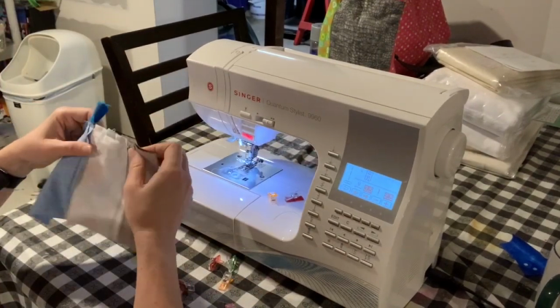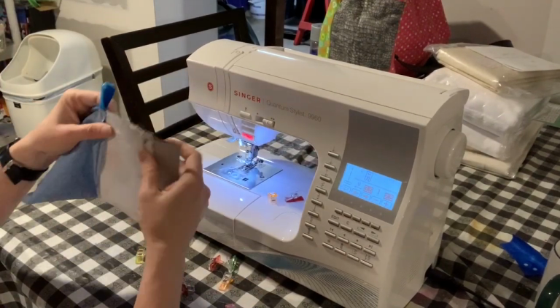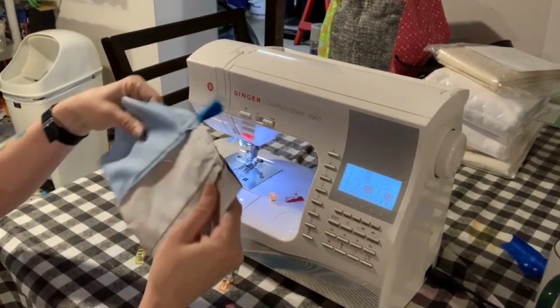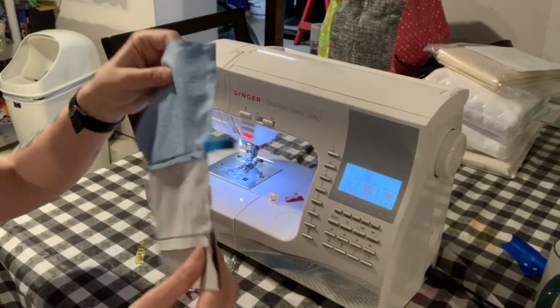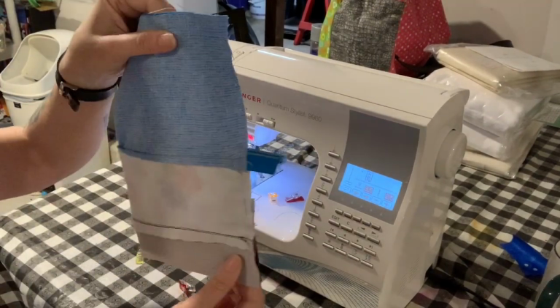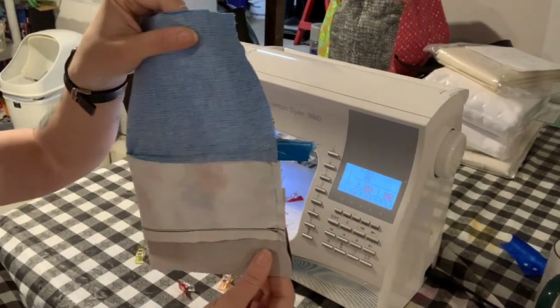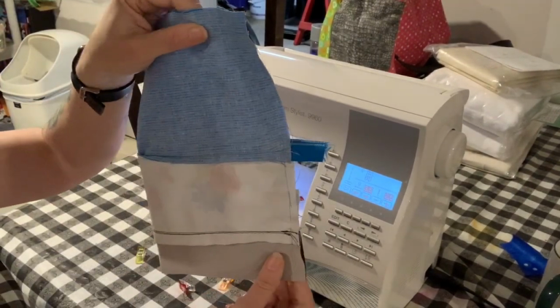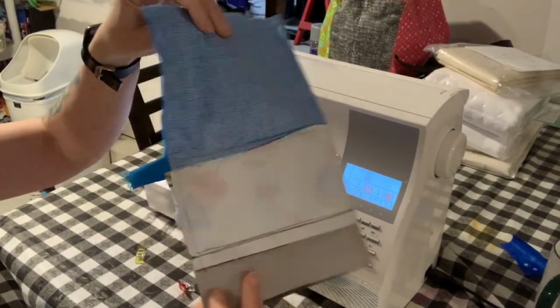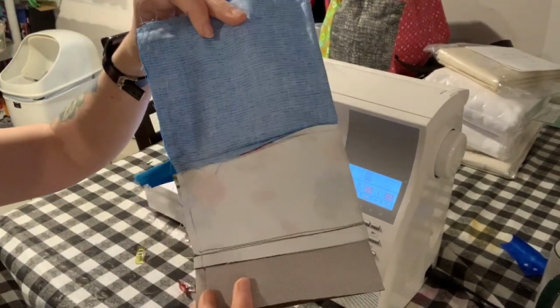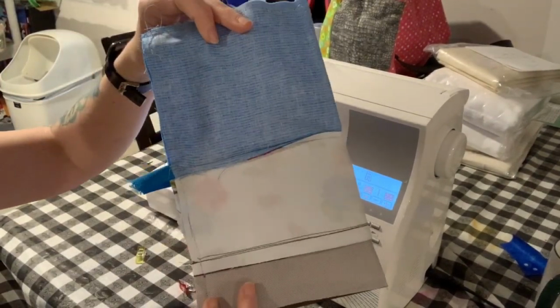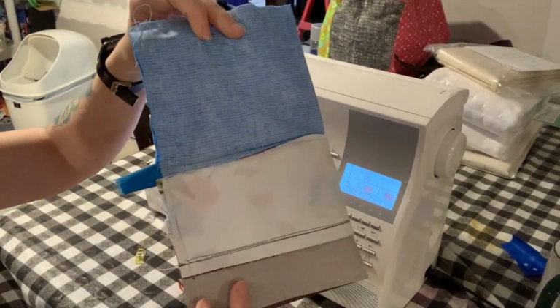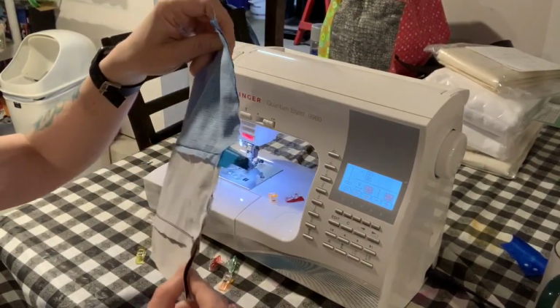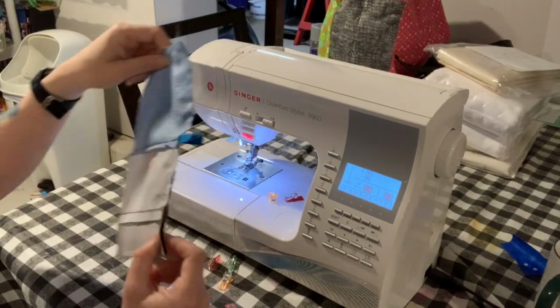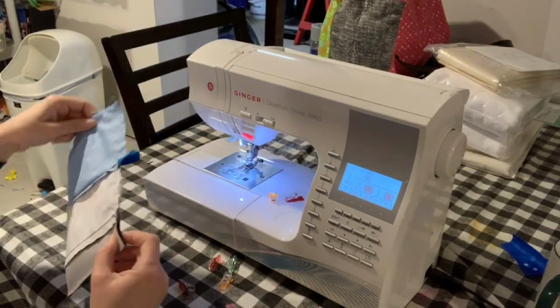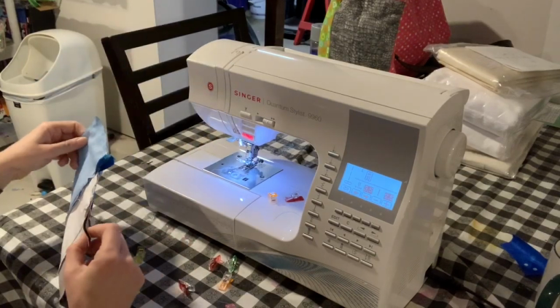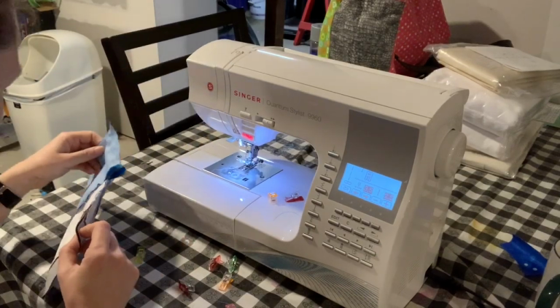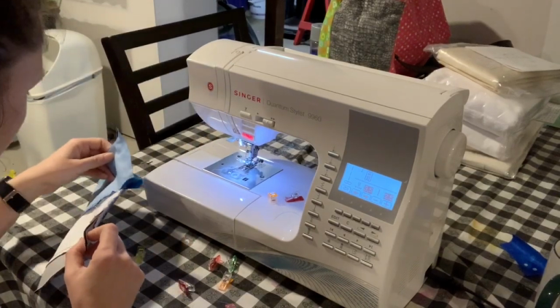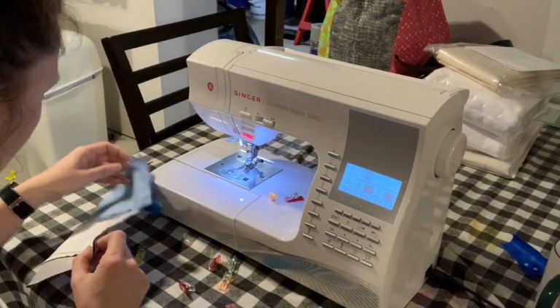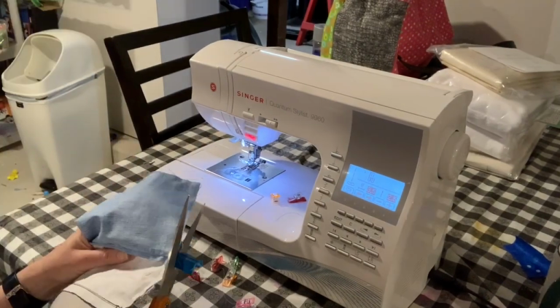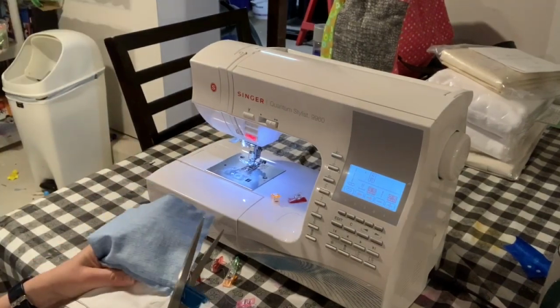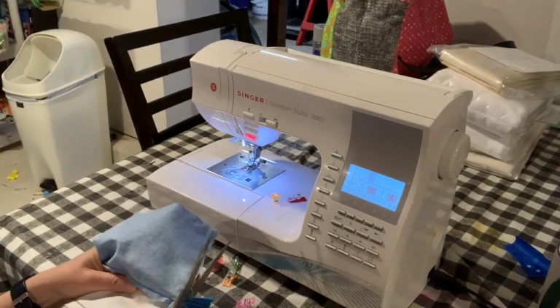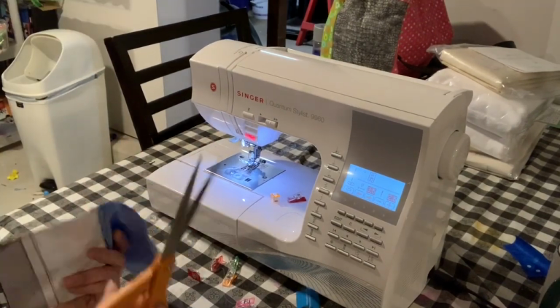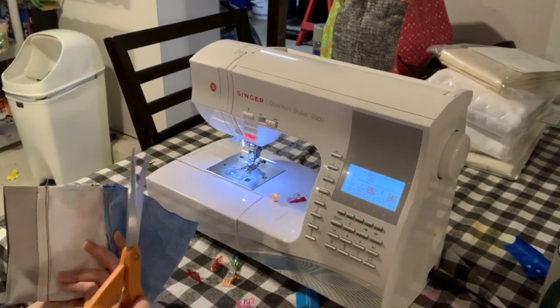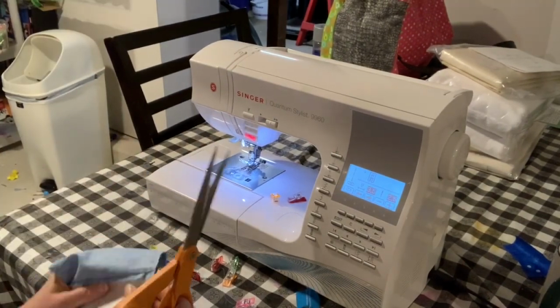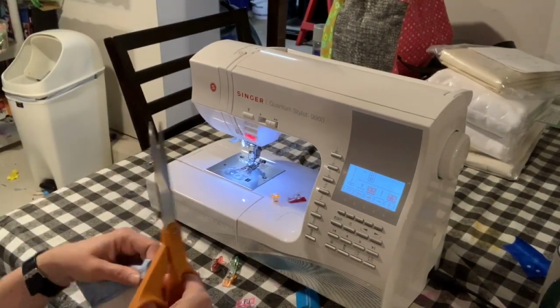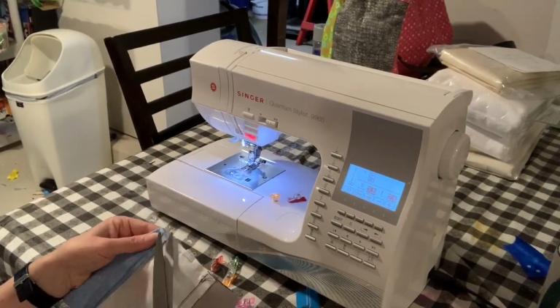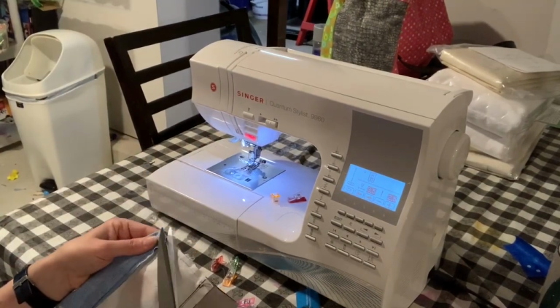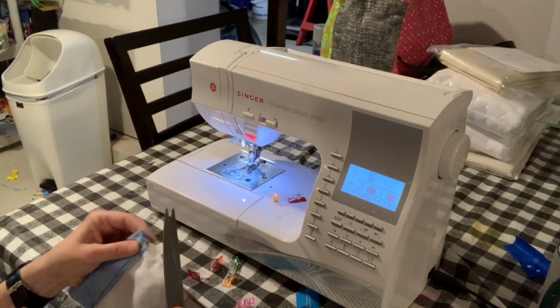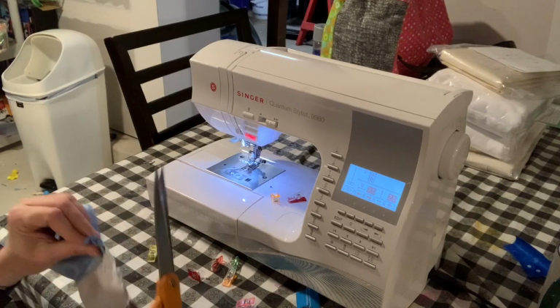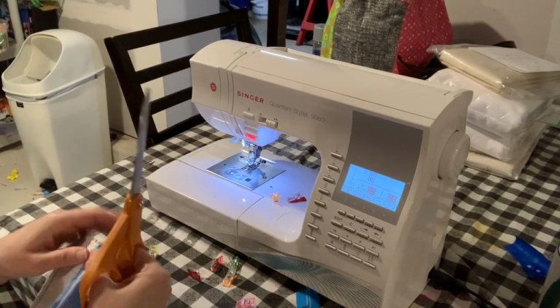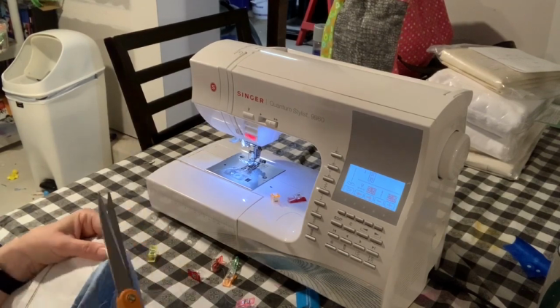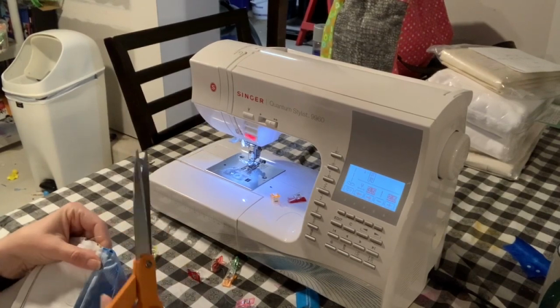This is what it should look like when you're finished. Now I'm just going to trim the zipper ends and clip my corners, and then turn the bag through the opening in the lining.